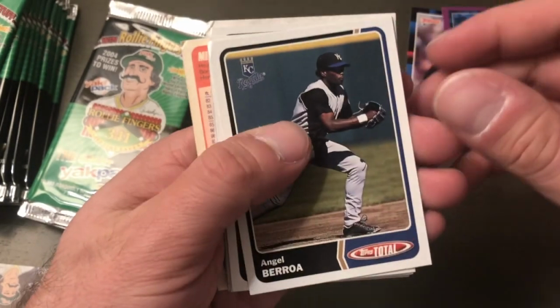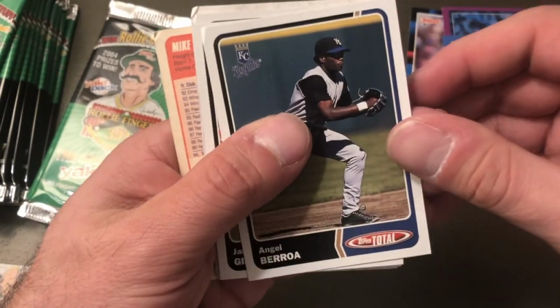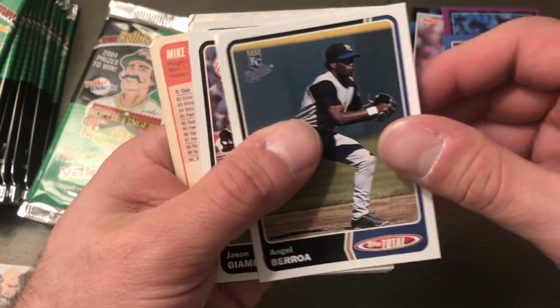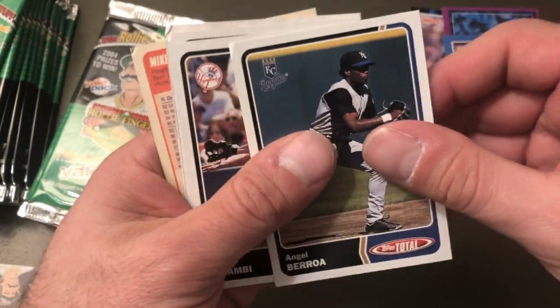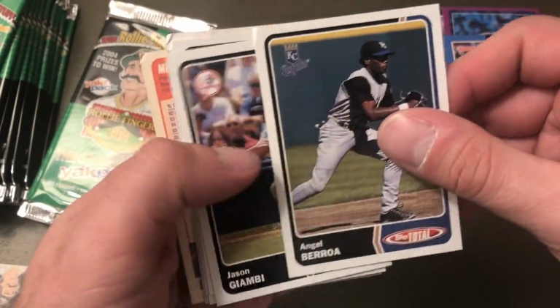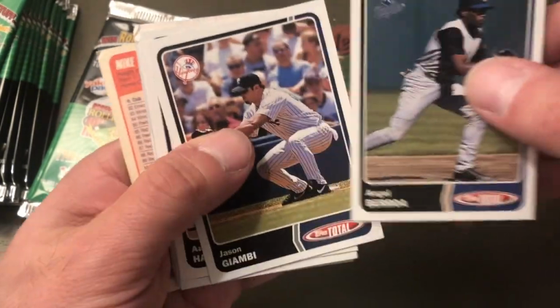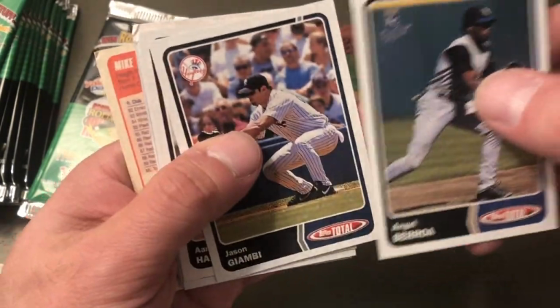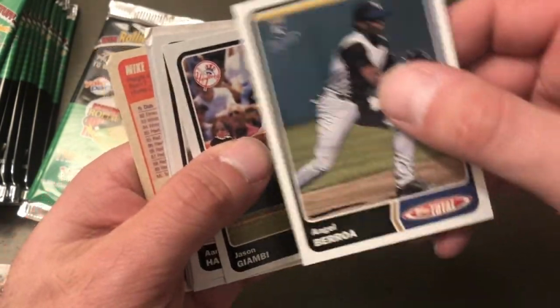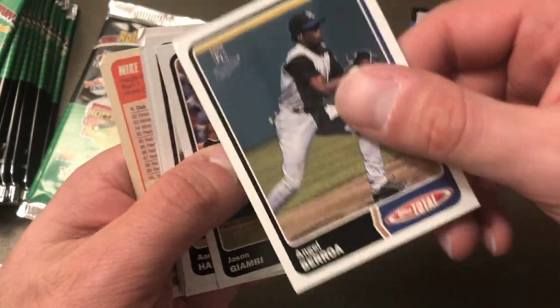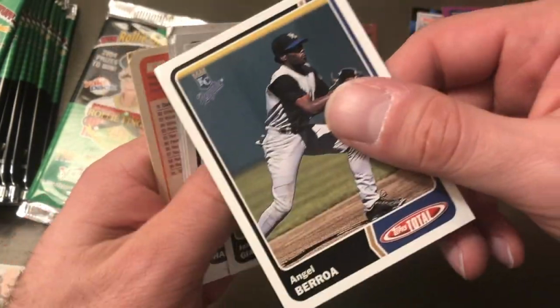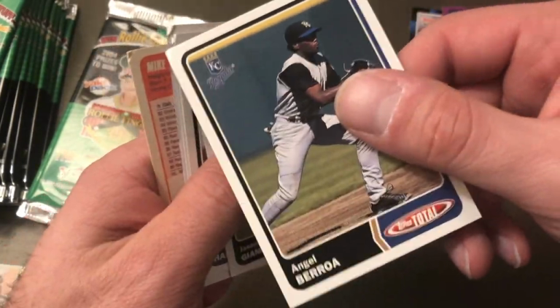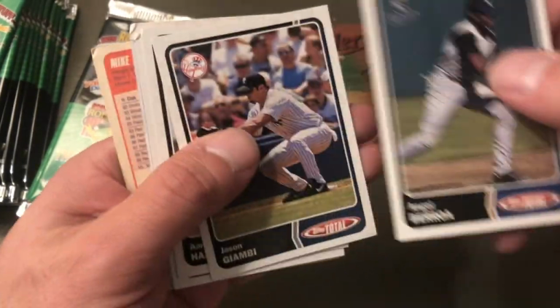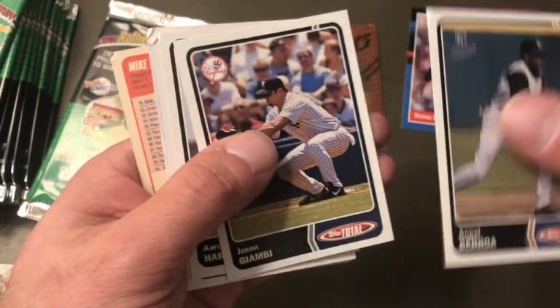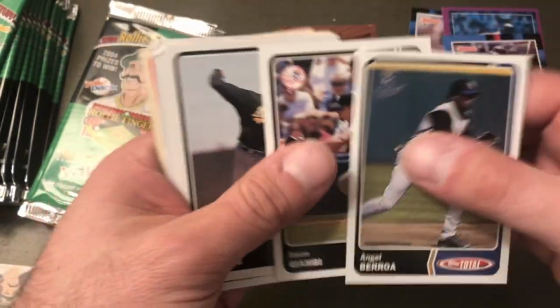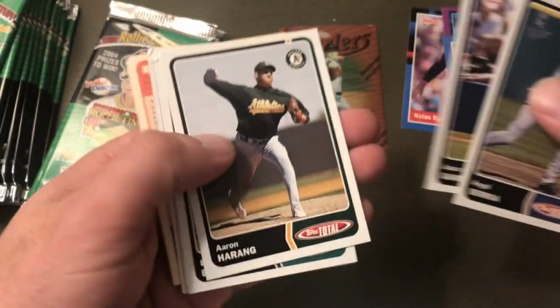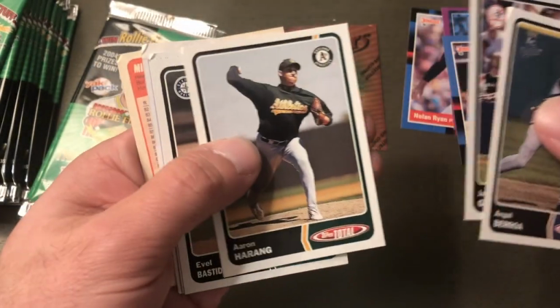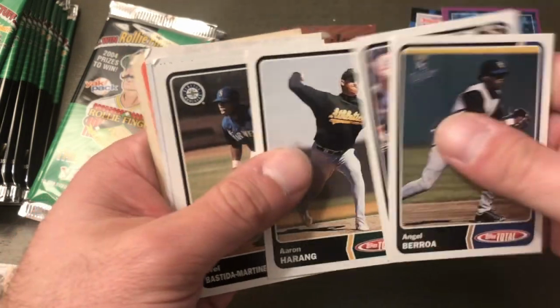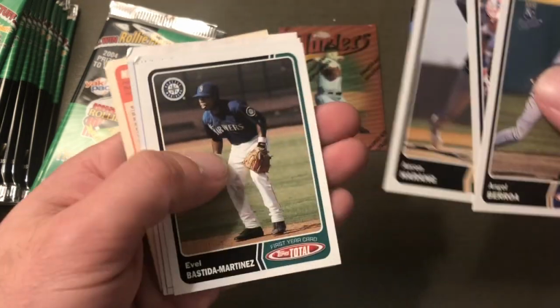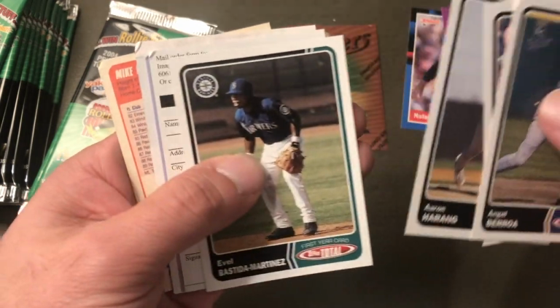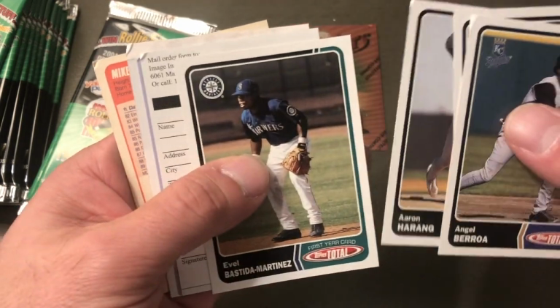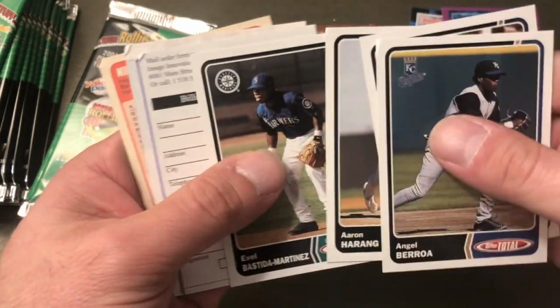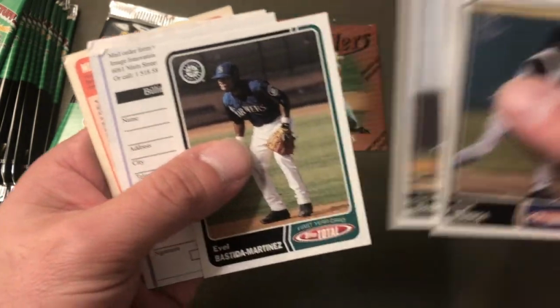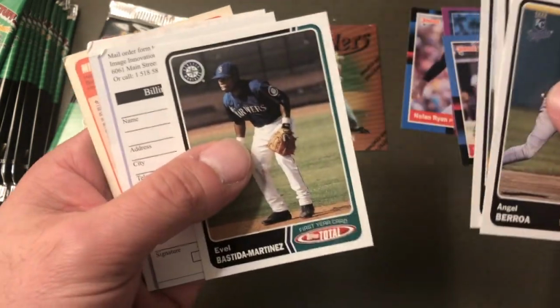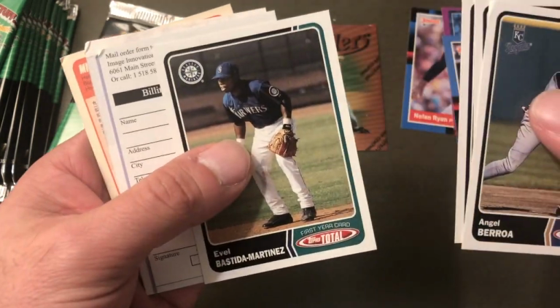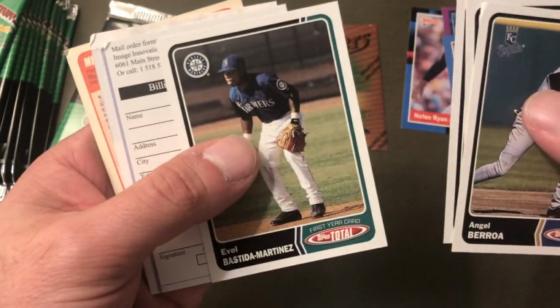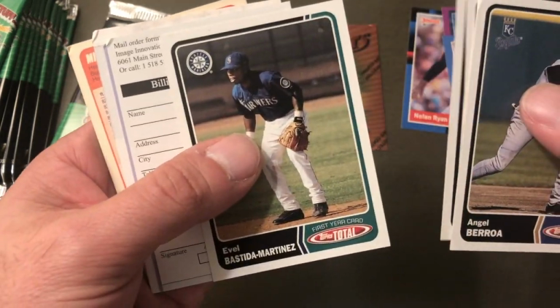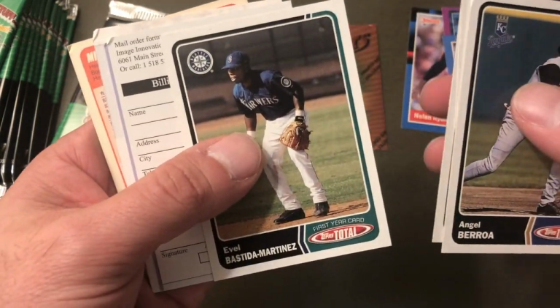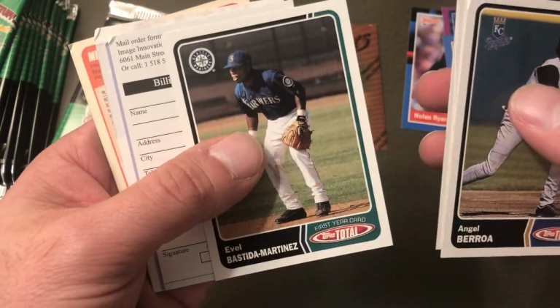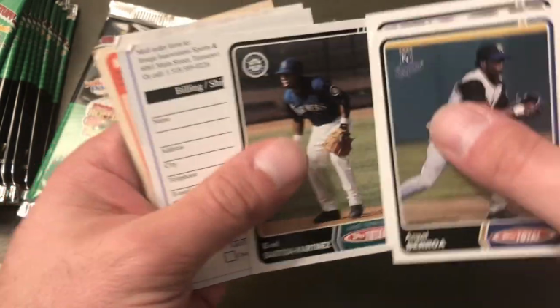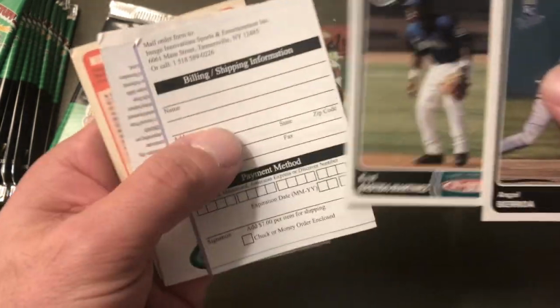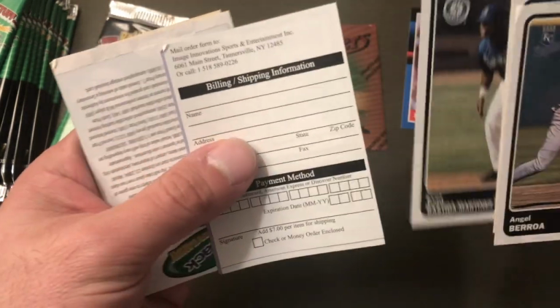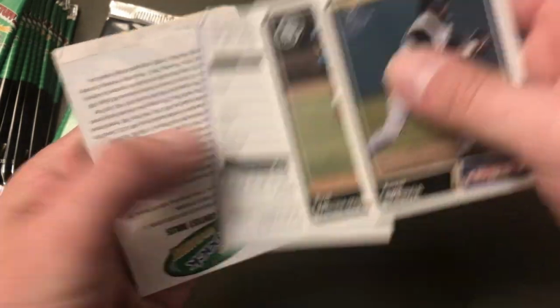Angel Barroa, Topps Total — these cards are all dinged. Look at that. Jason Giambi, Aaron Harang — this is like a pack within a pack or whatever his name is.